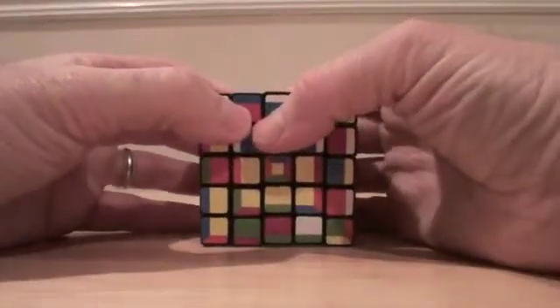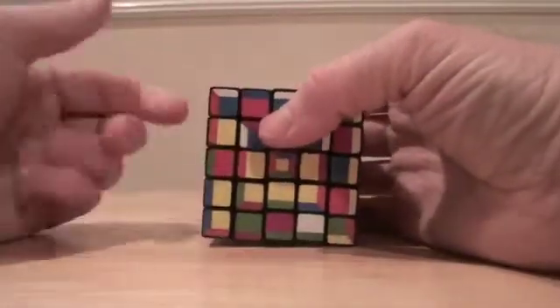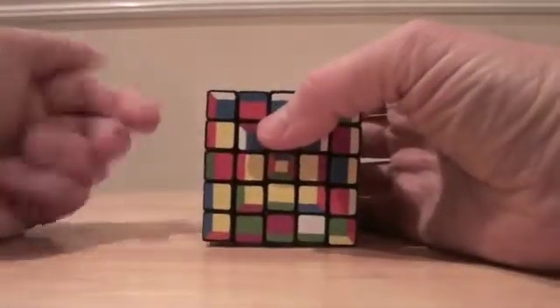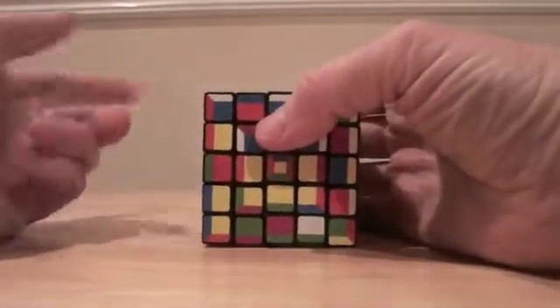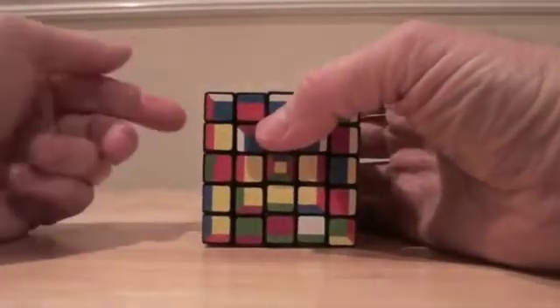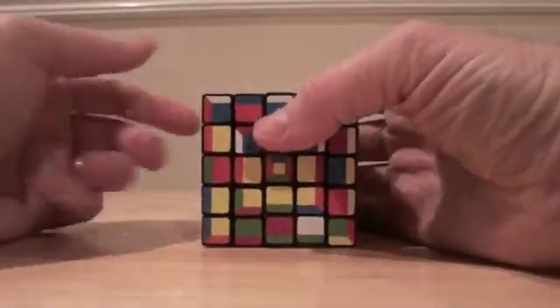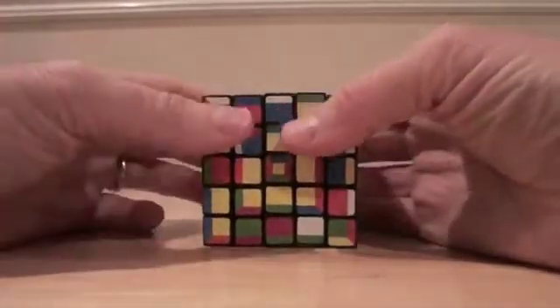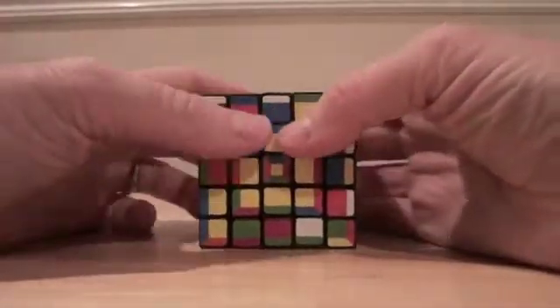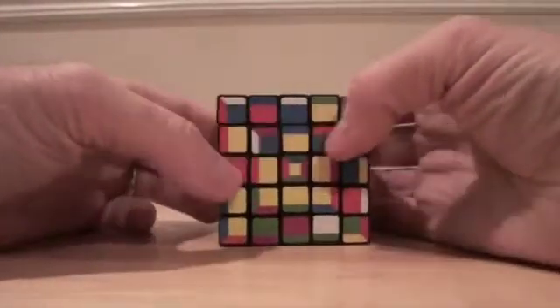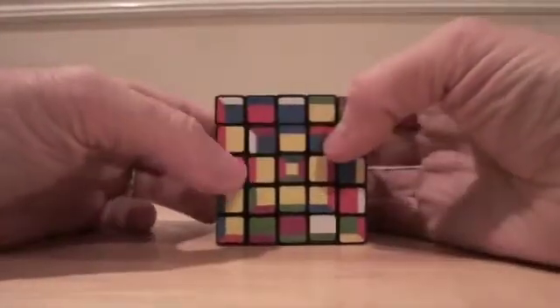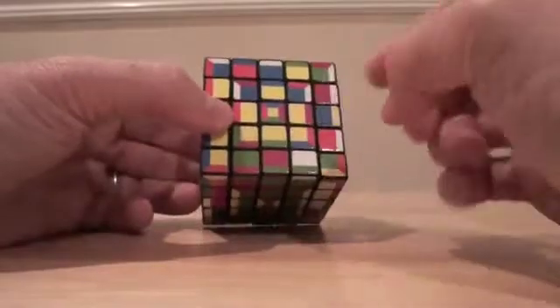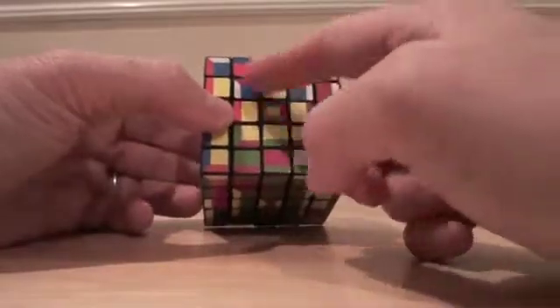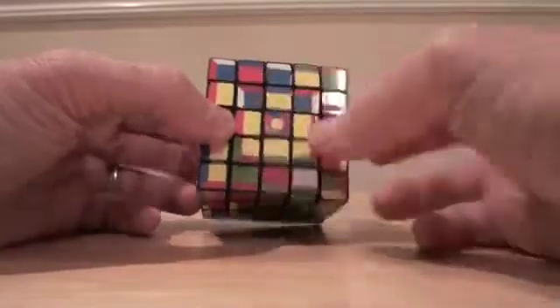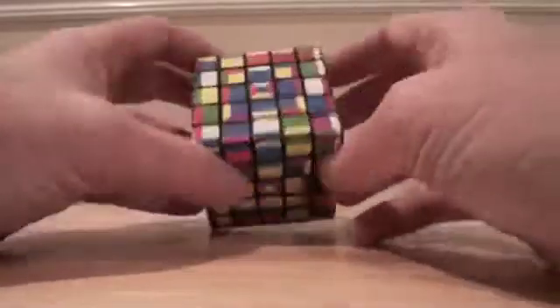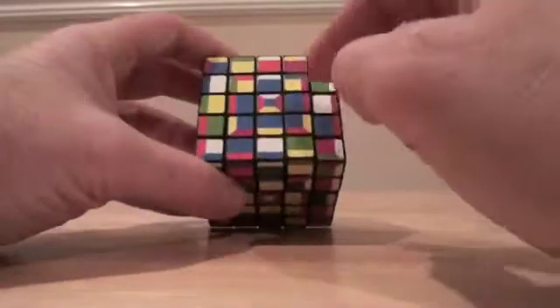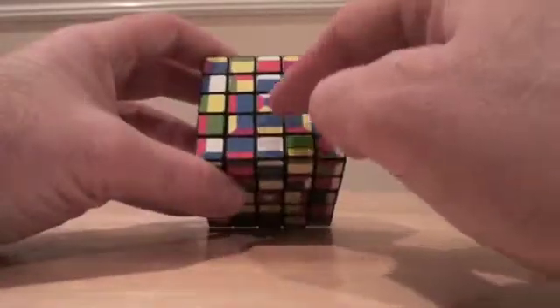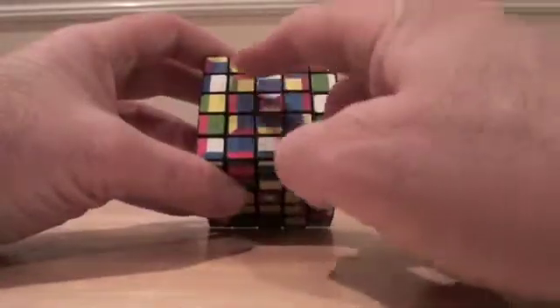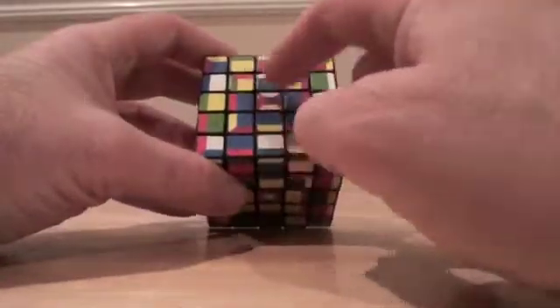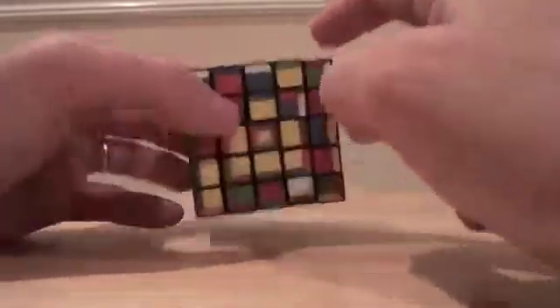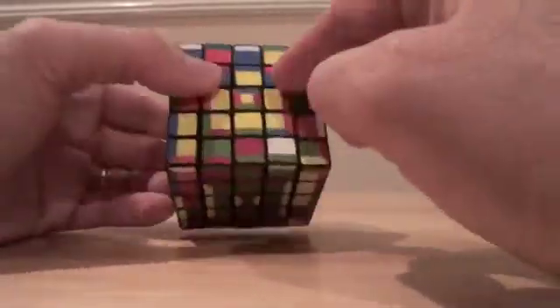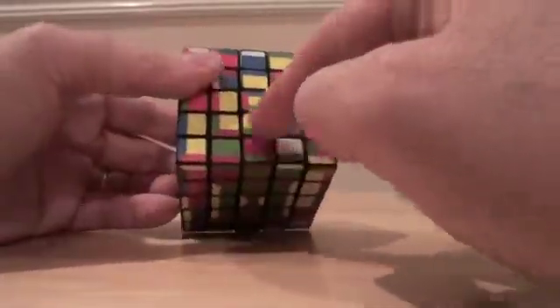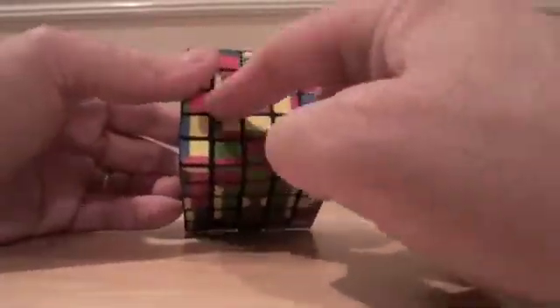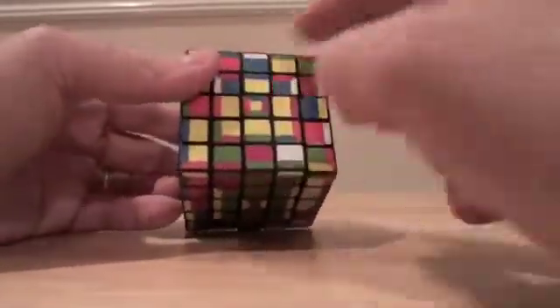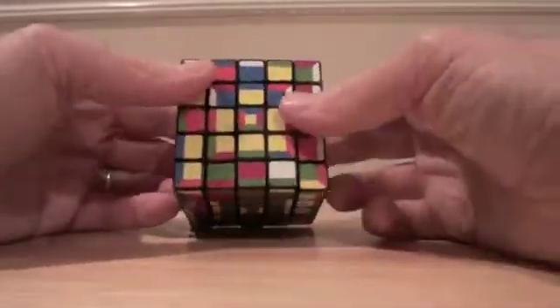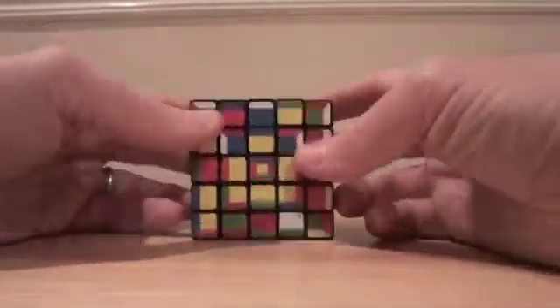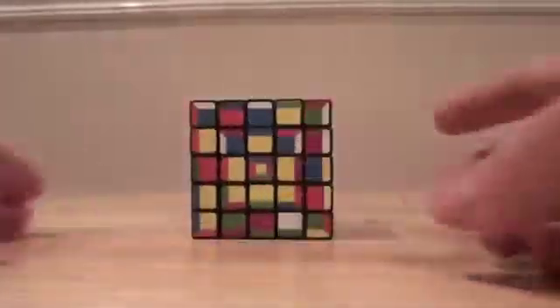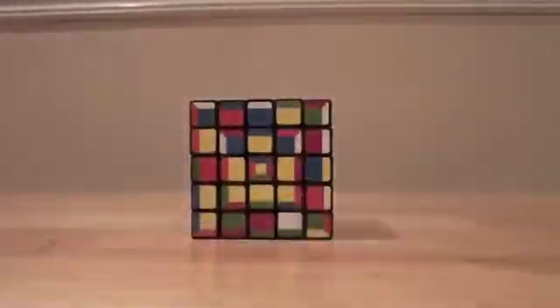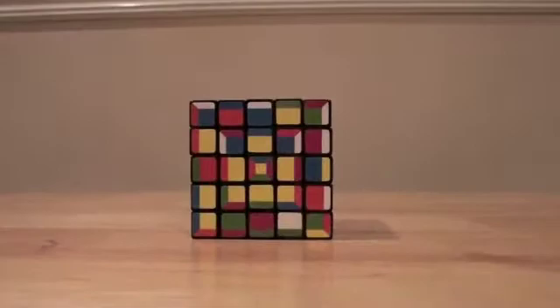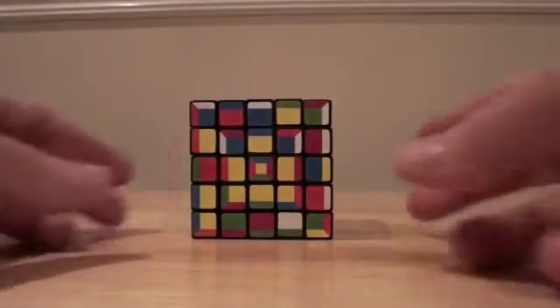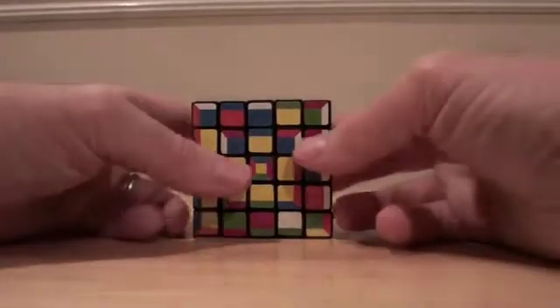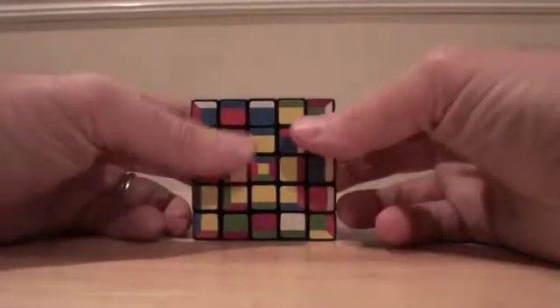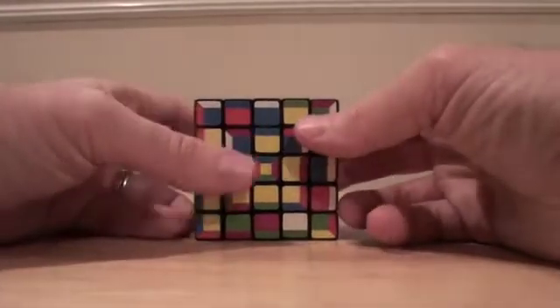I think I said L, but I meant L-inverse. Notice that when I did that, it shuffled these around but didn't touch these. So you're completely safe, completely secure, no worries regarding your middles.